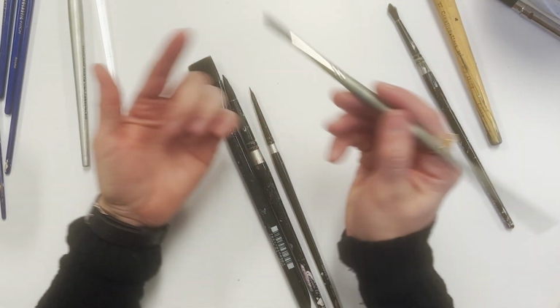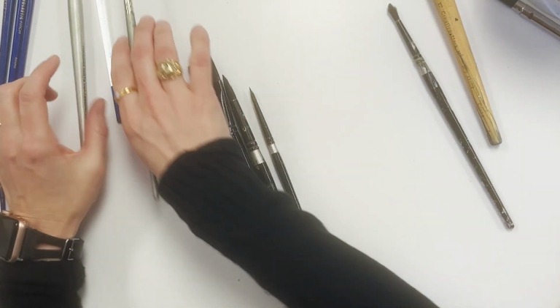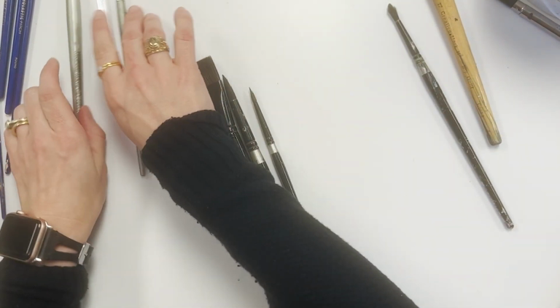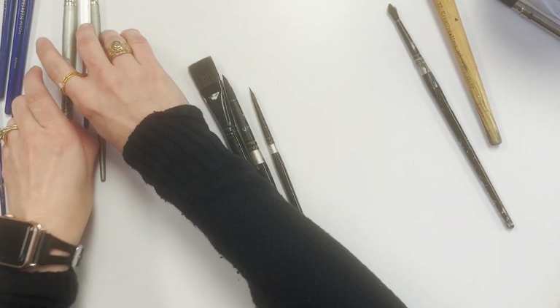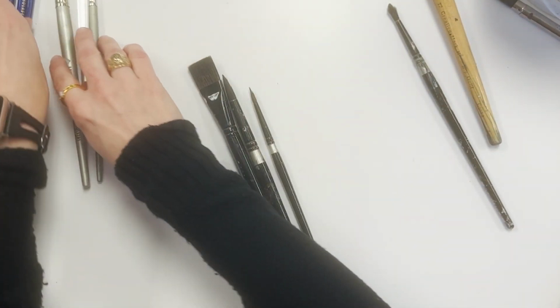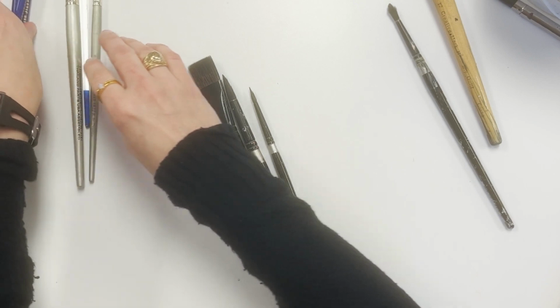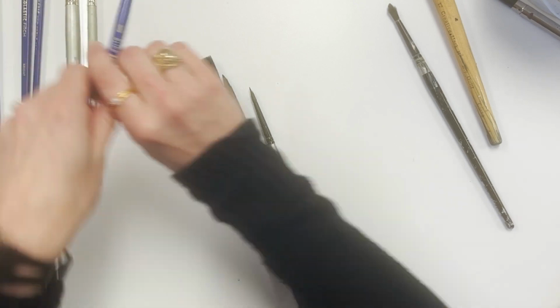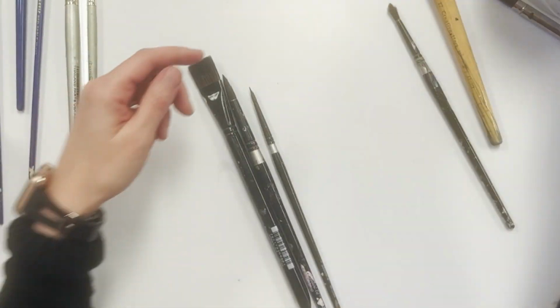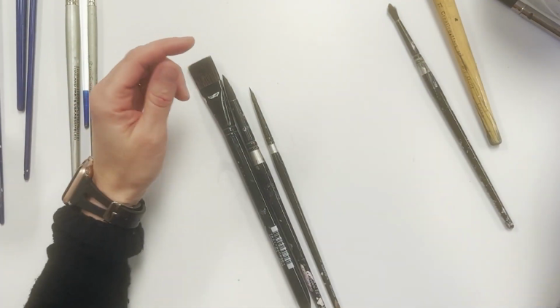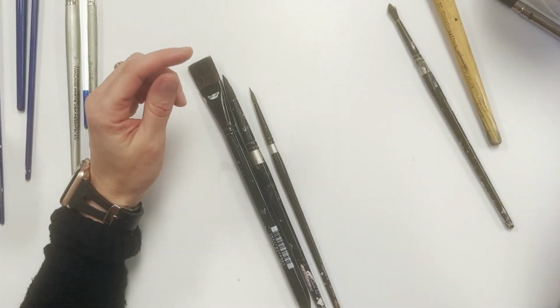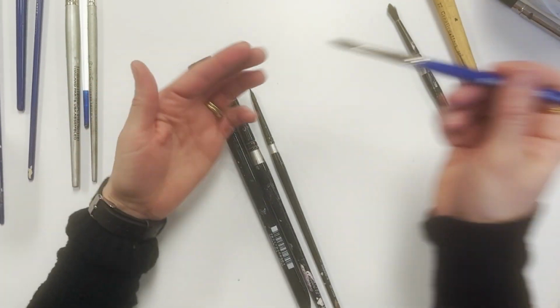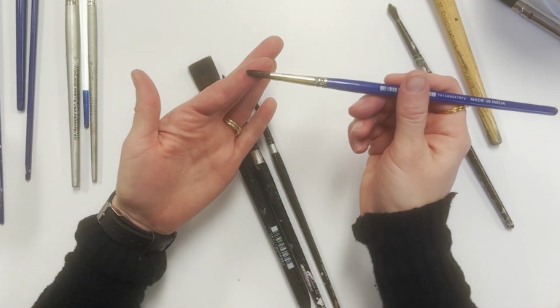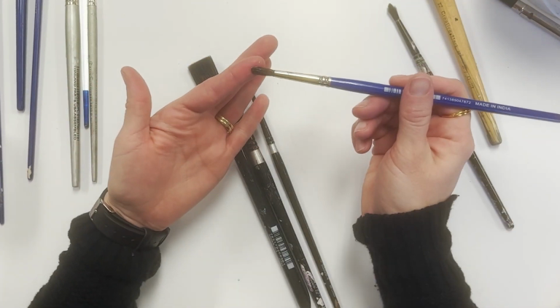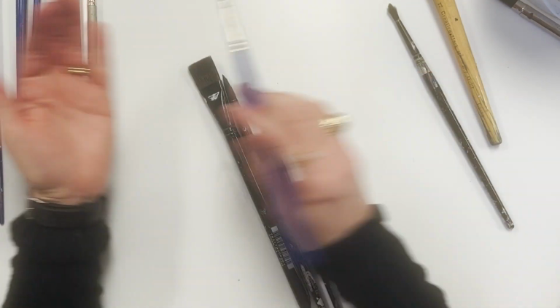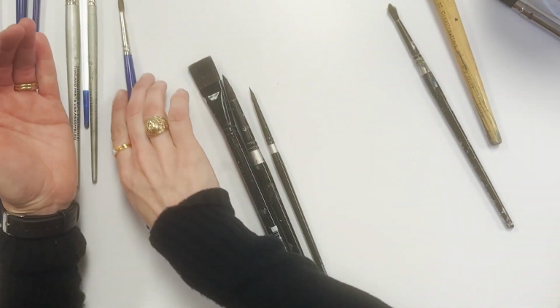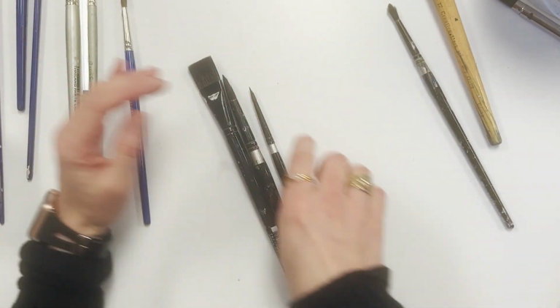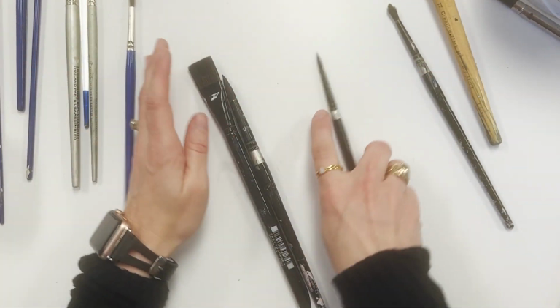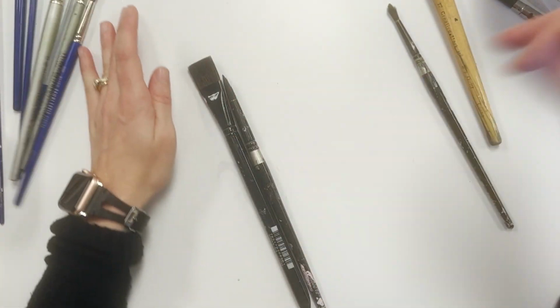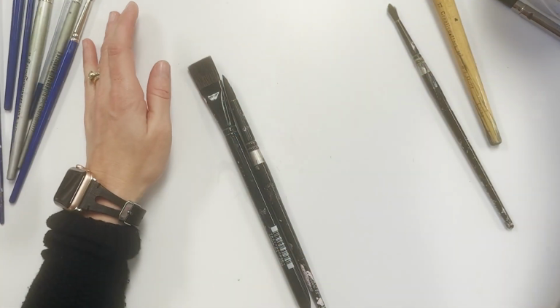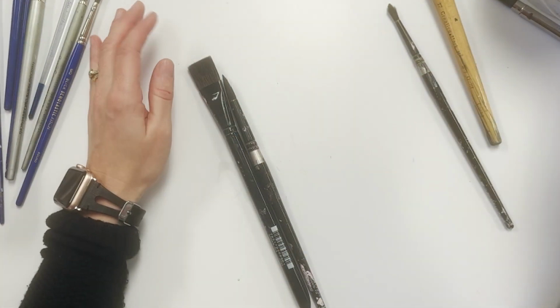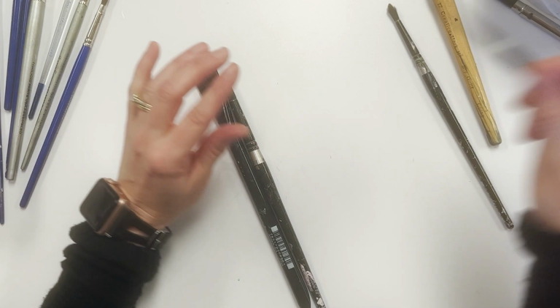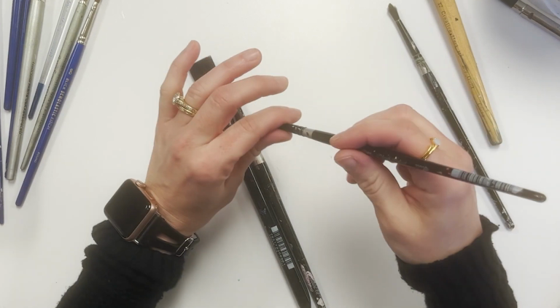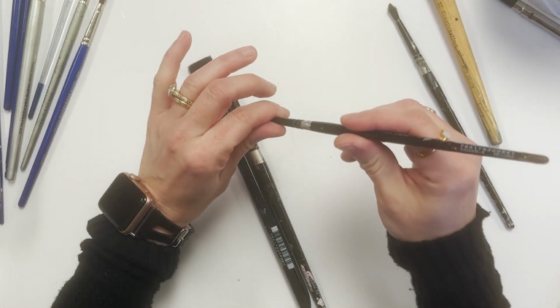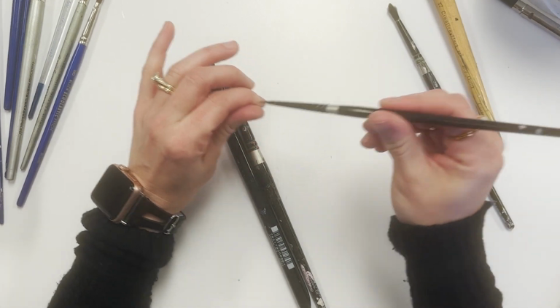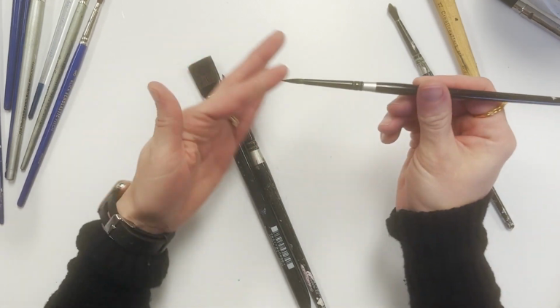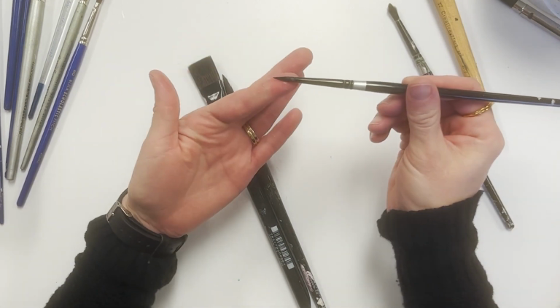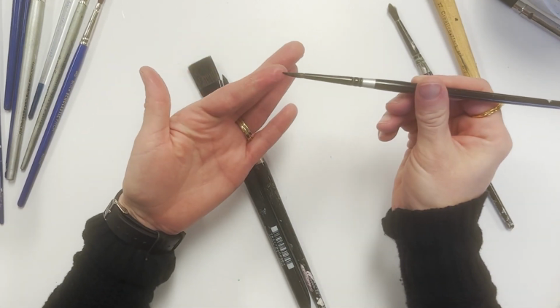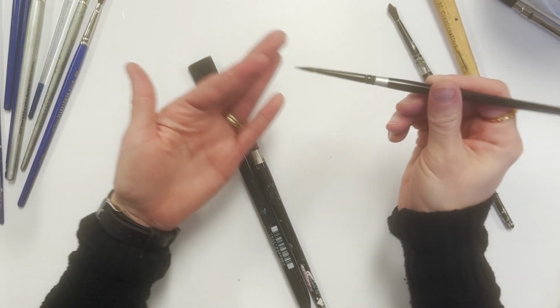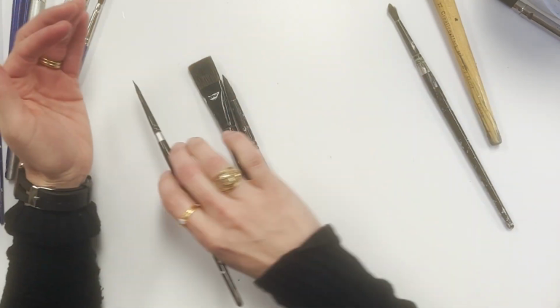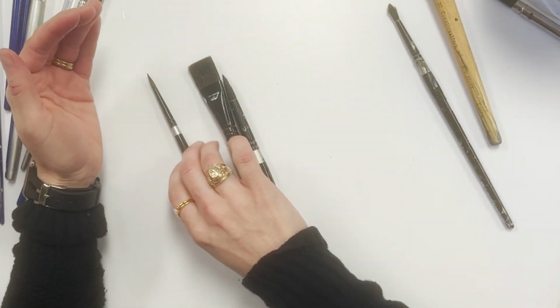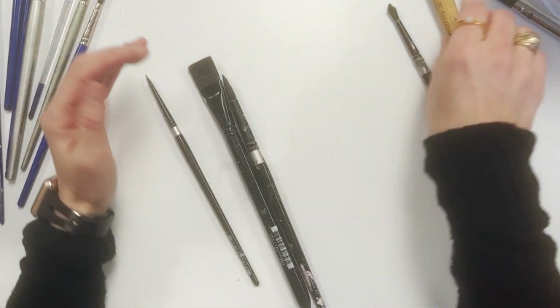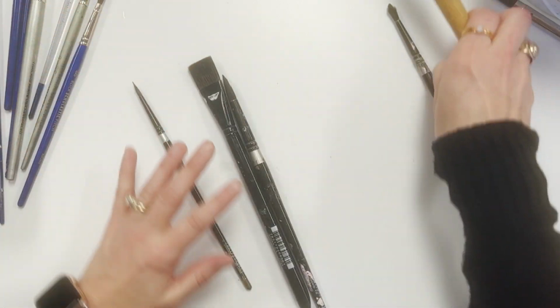Now let's look at the points of these brushes — some of them have a finer point than others. The student grade is very dull, the velvet is very pointy, and the squirrel is kind of in between.